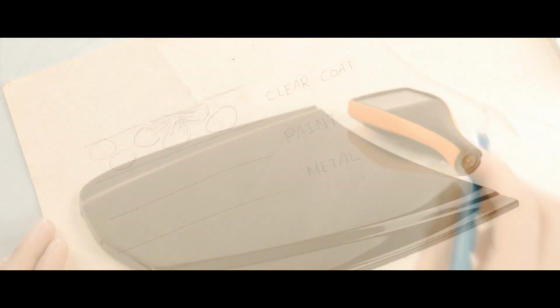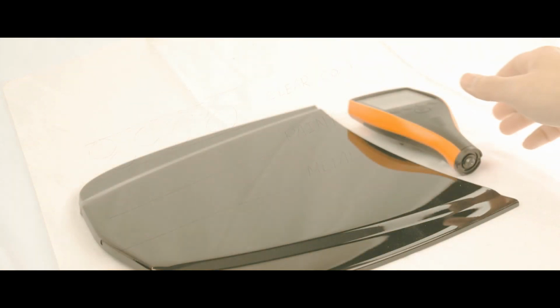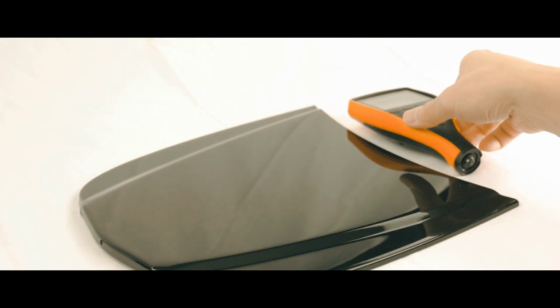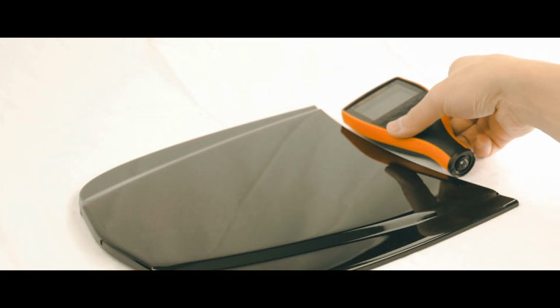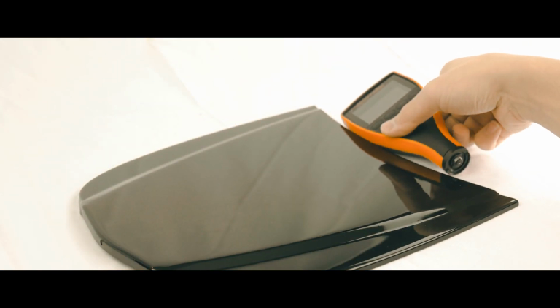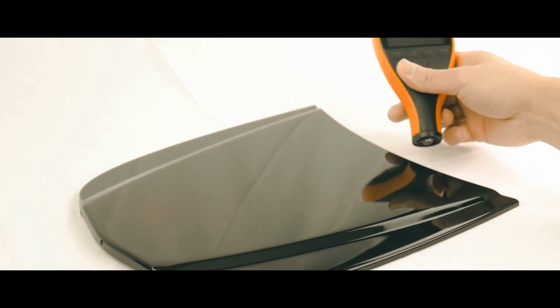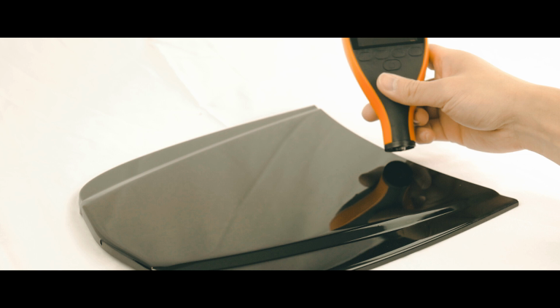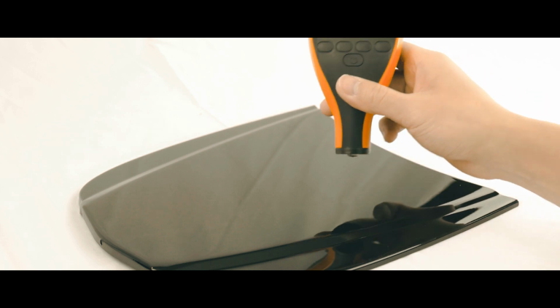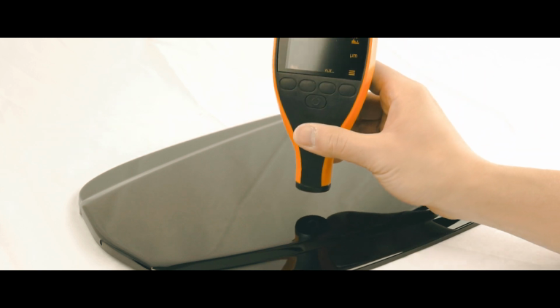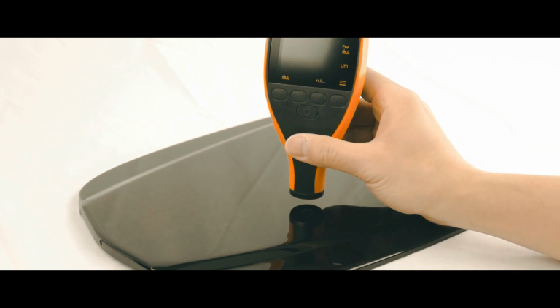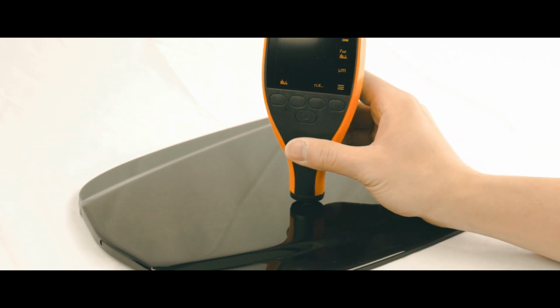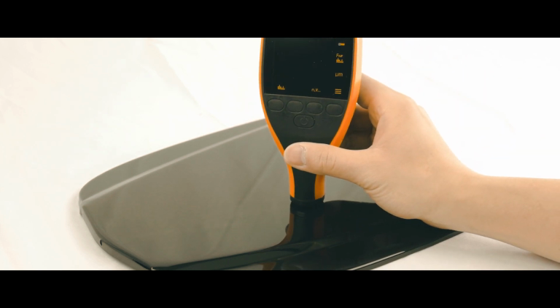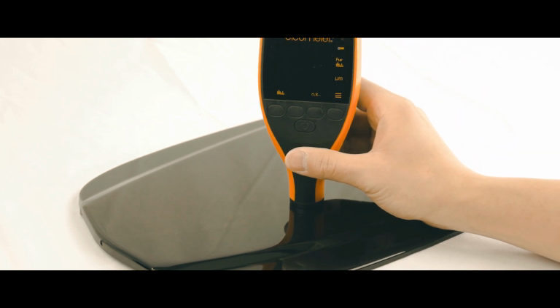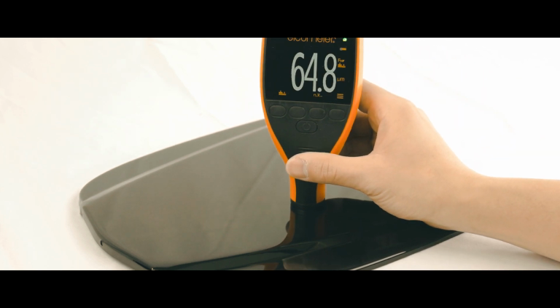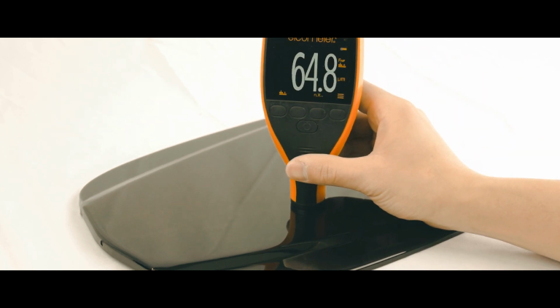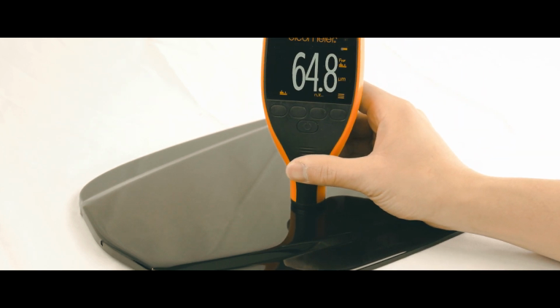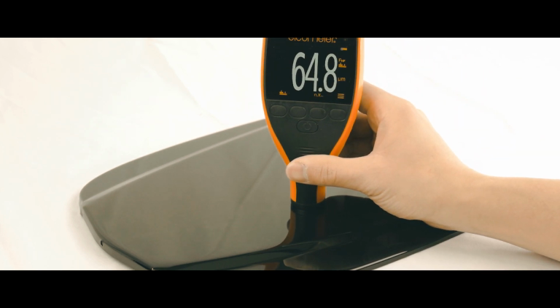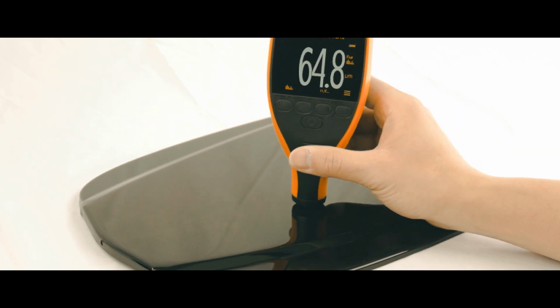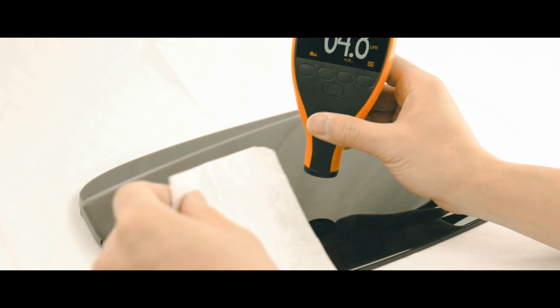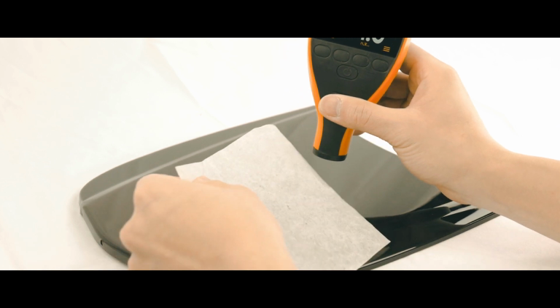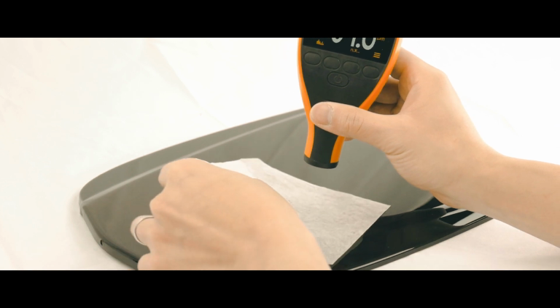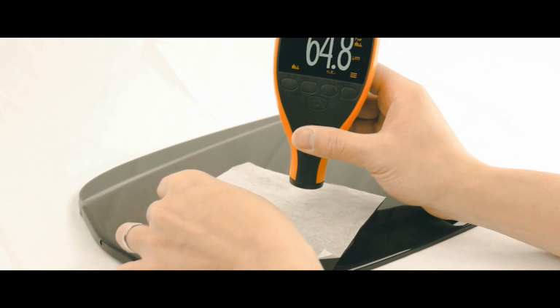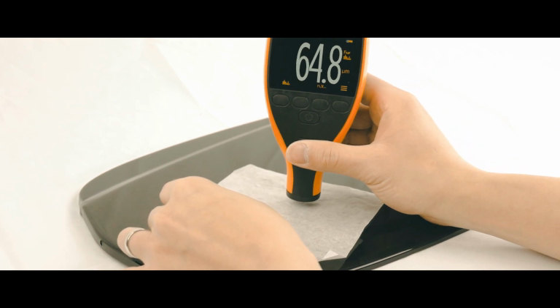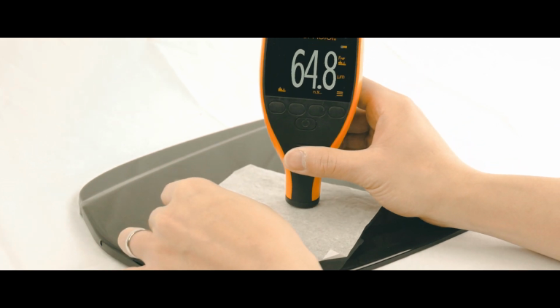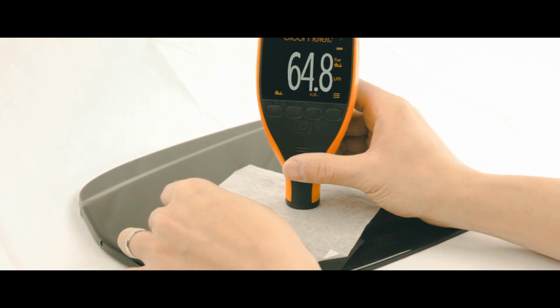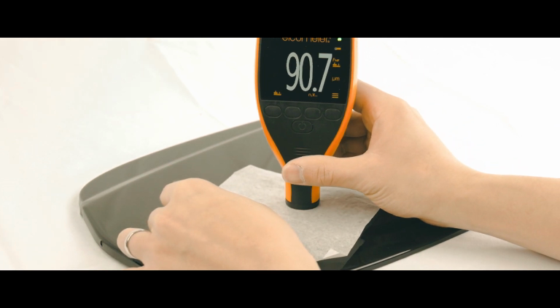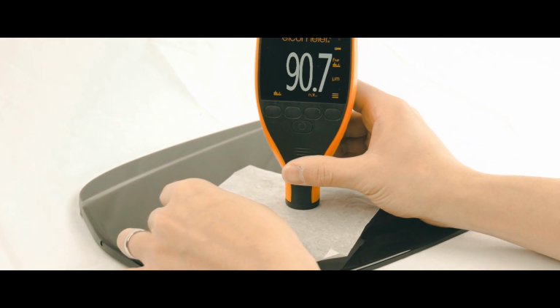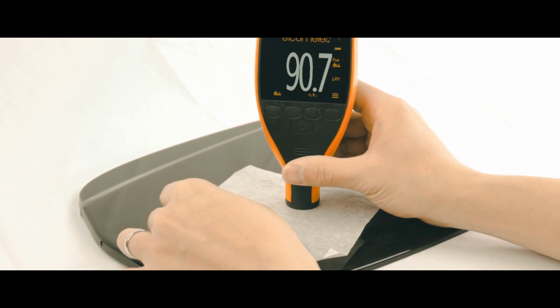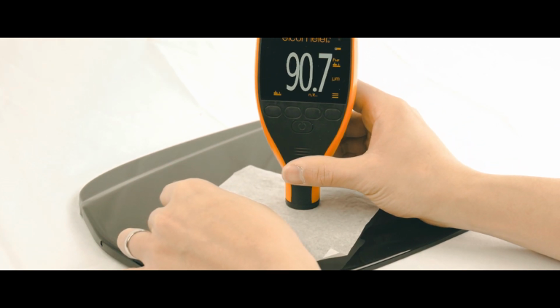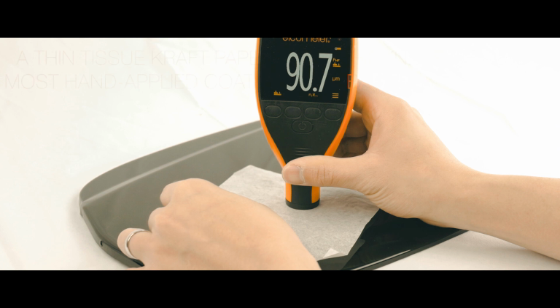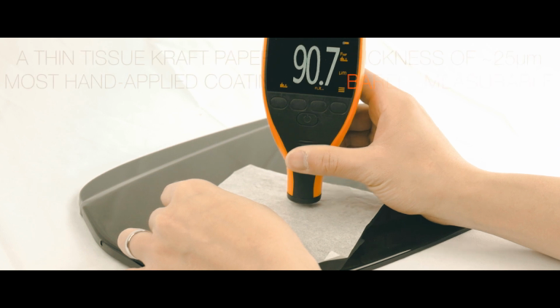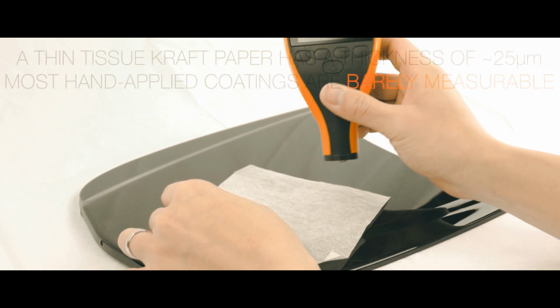In order to self-heal, we believe the coating has to be at least 20 micrometers in thickness to release enough filling agents. But modern hand-applied nano coatings are simply too thin for this to work correctly.